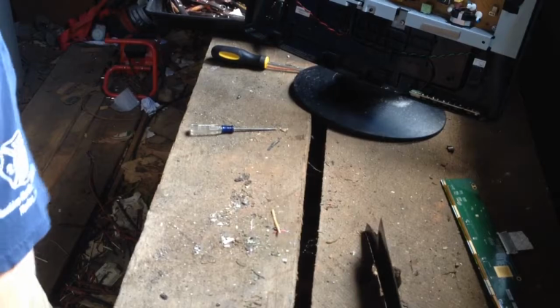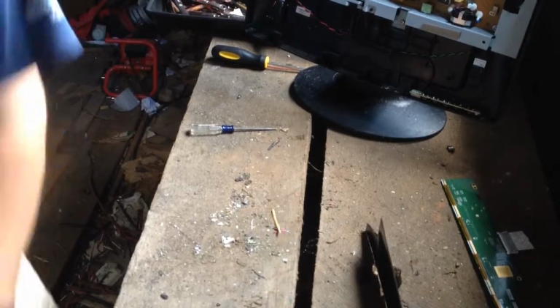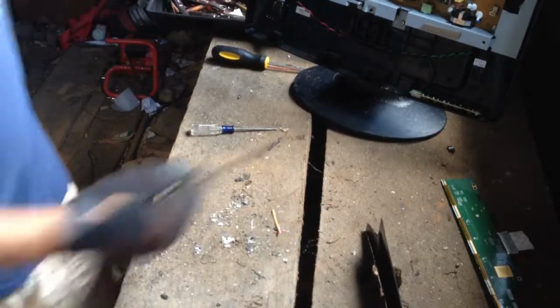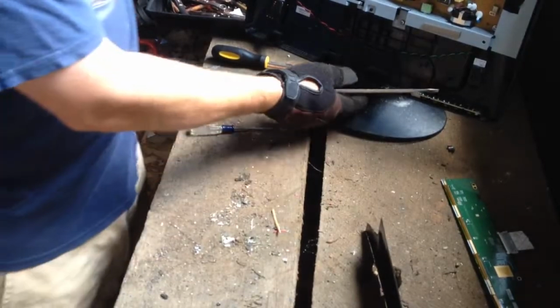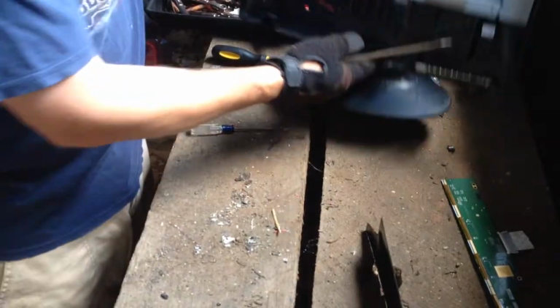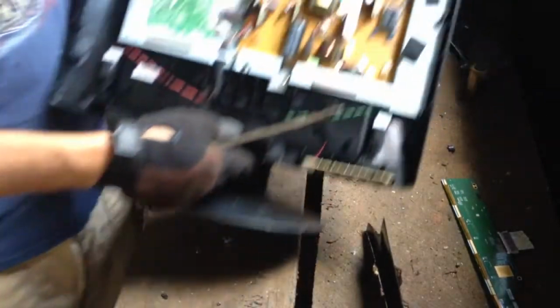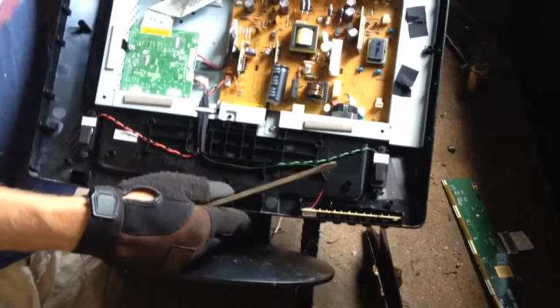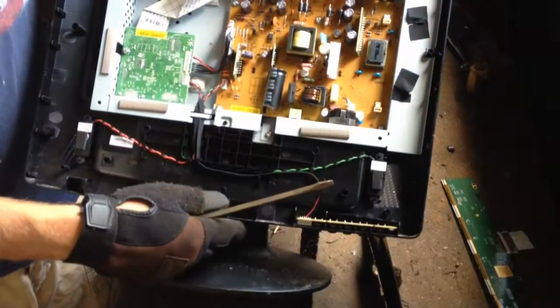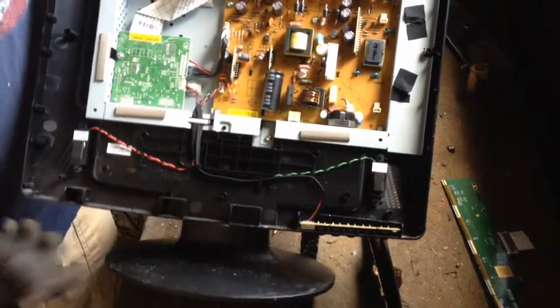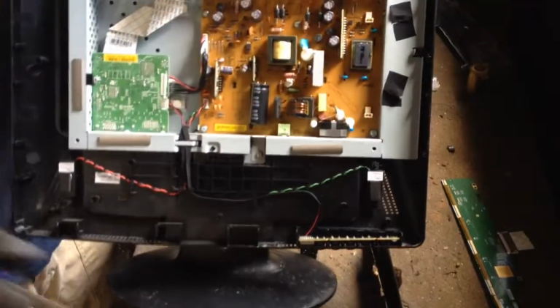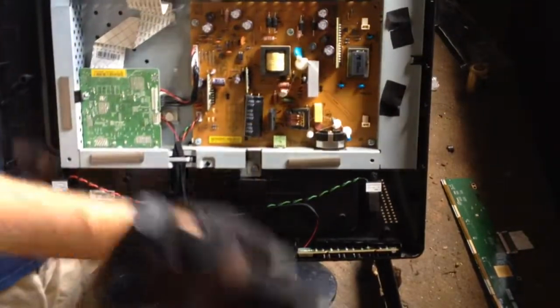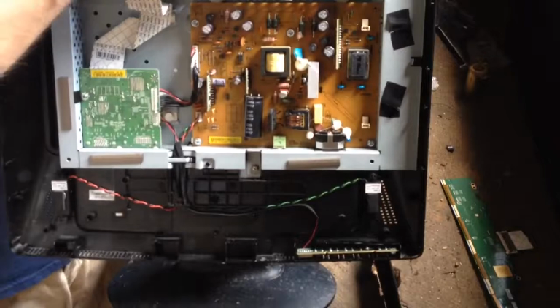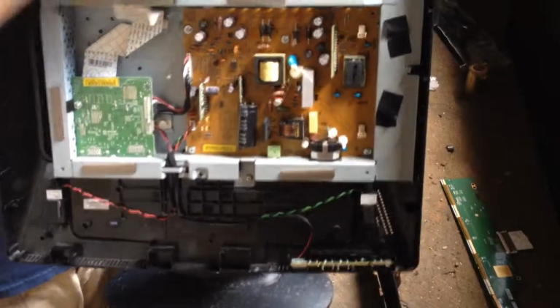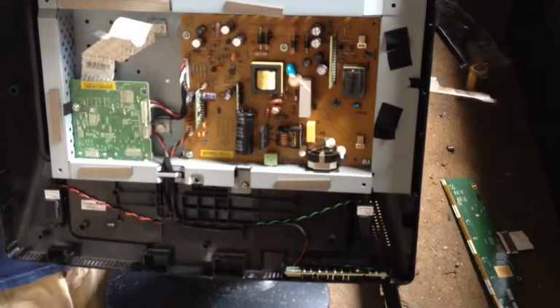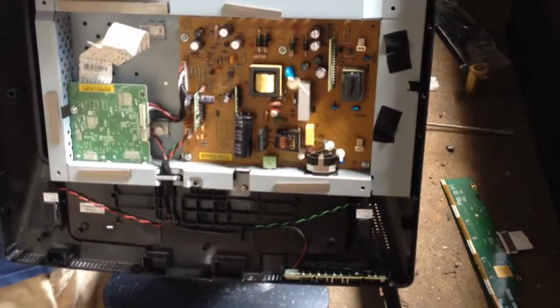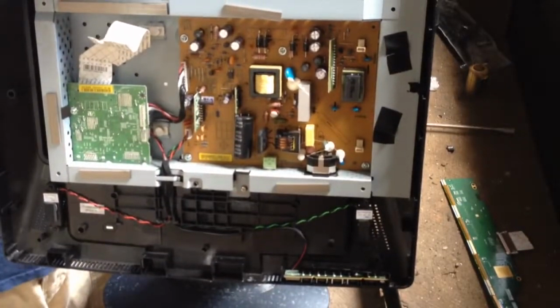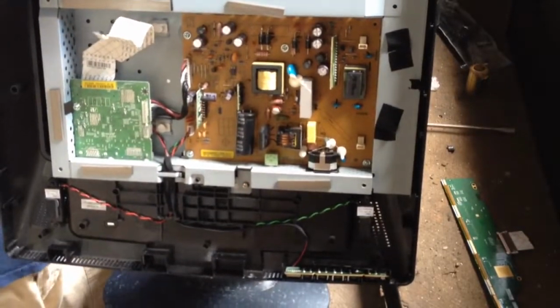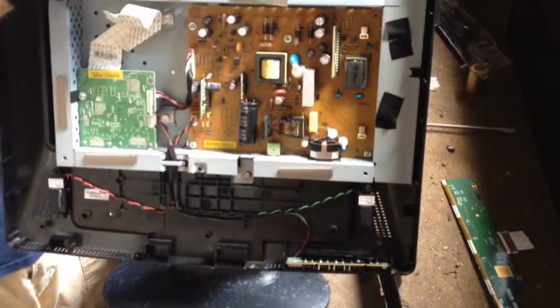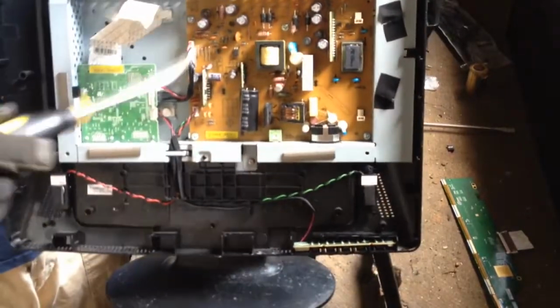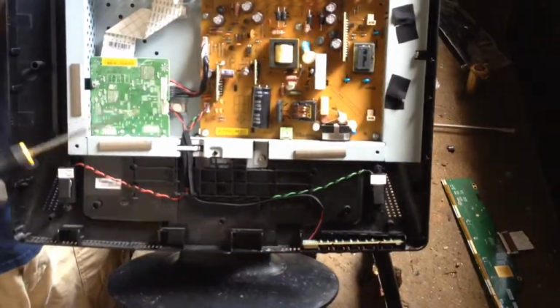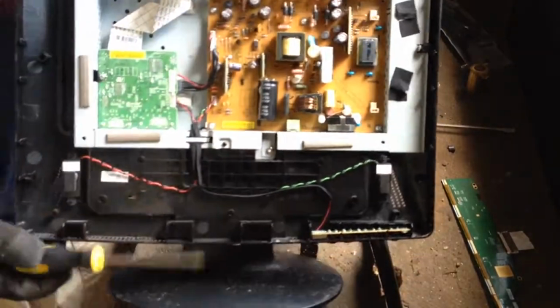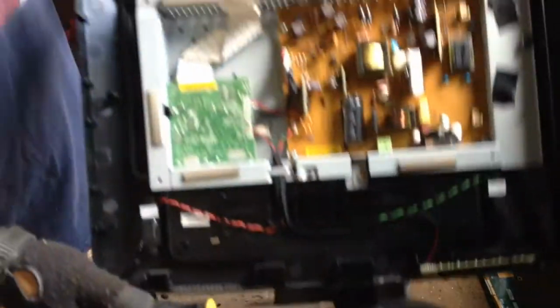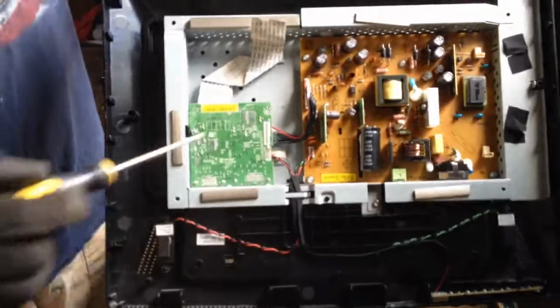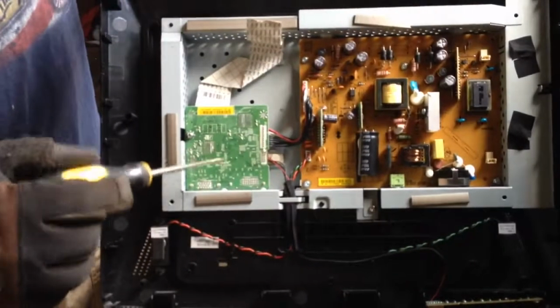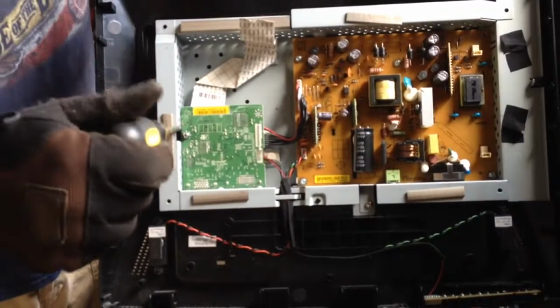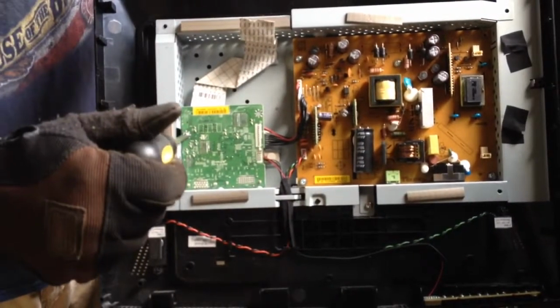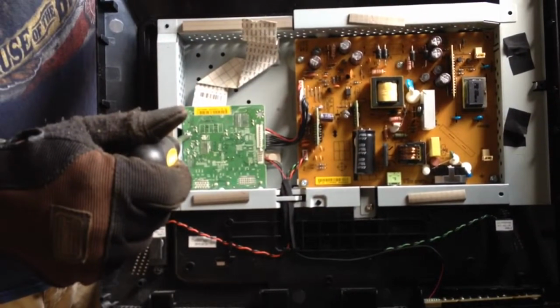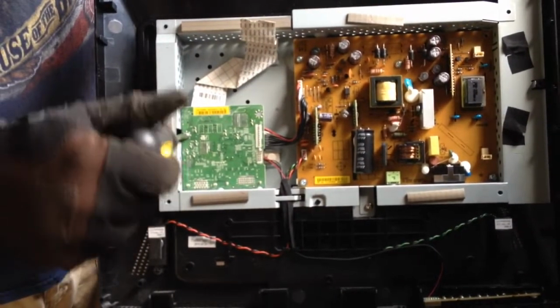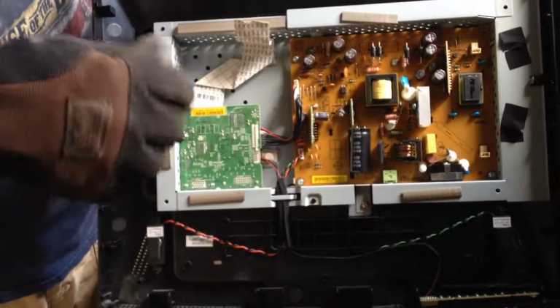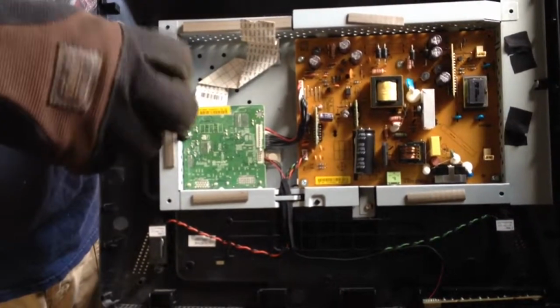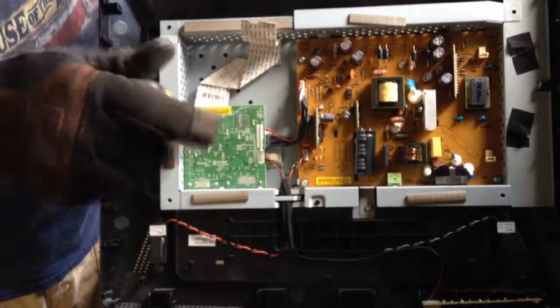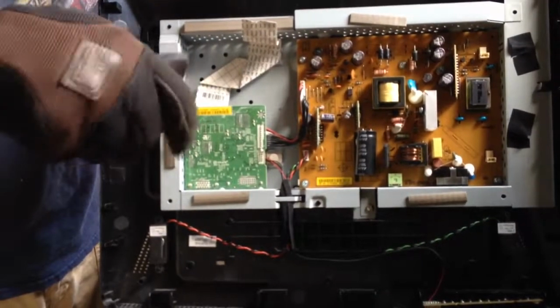Now we'll start looking at our — we have another number one grade board here. This small board is going to have a processor on it. Take that screw out.